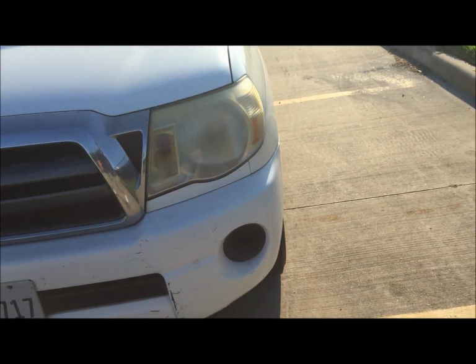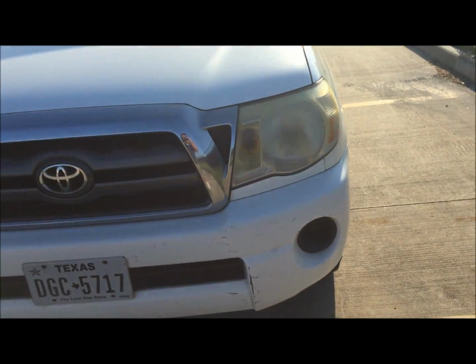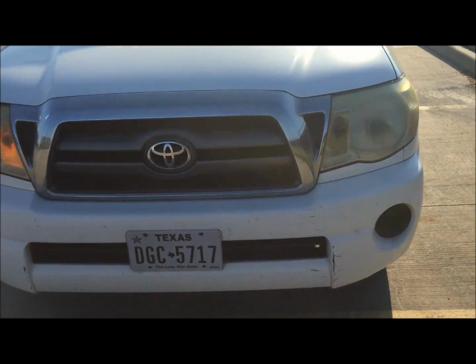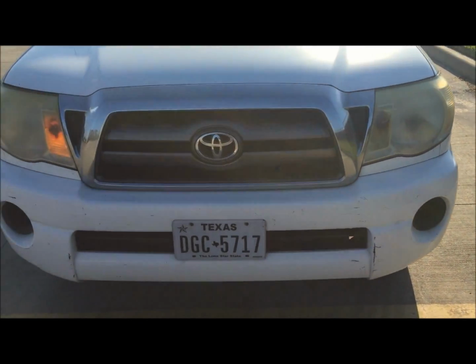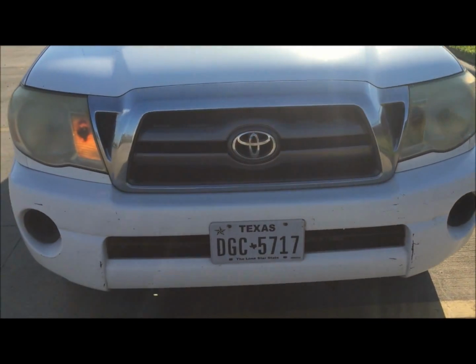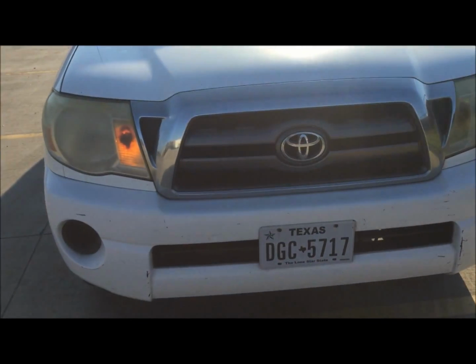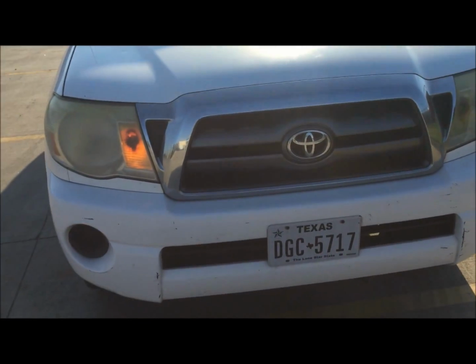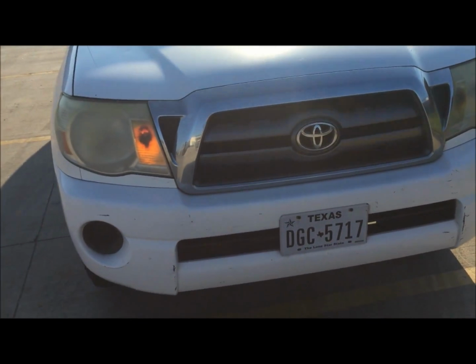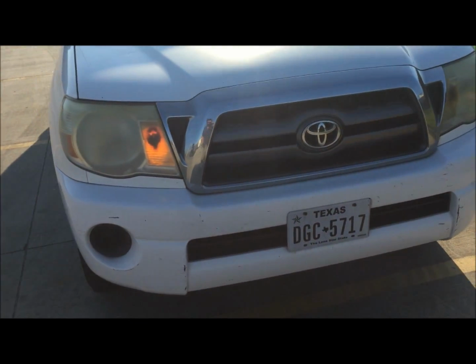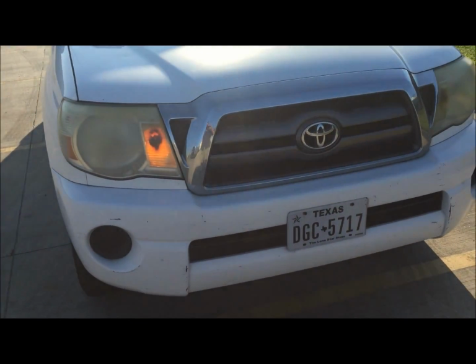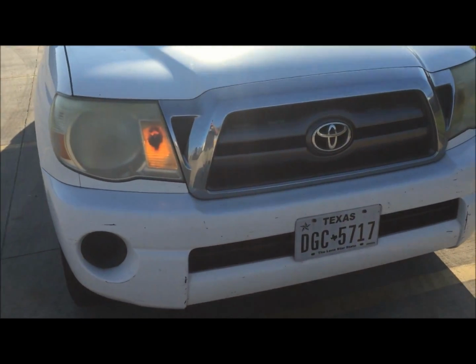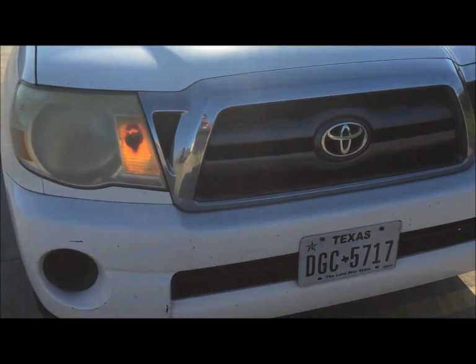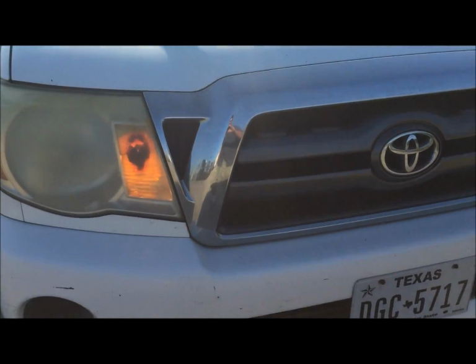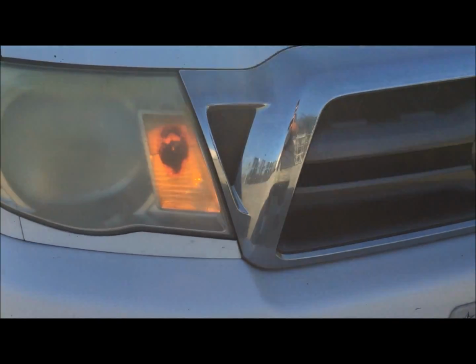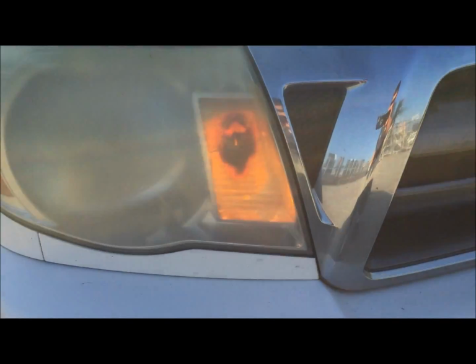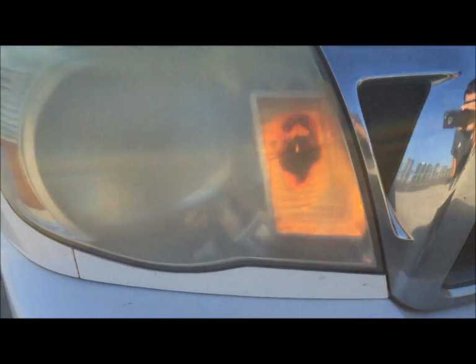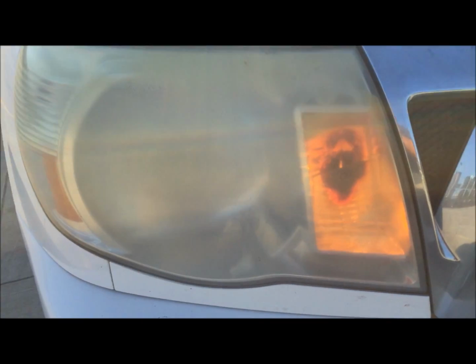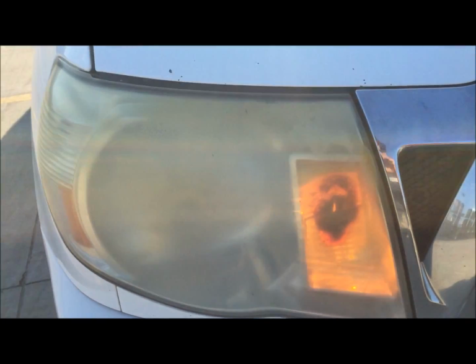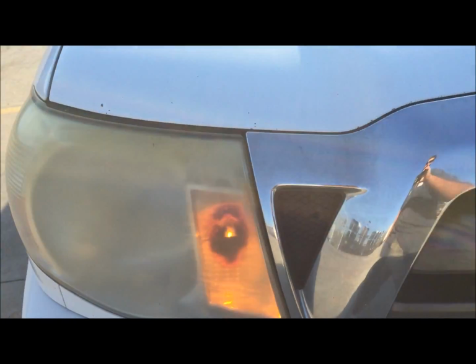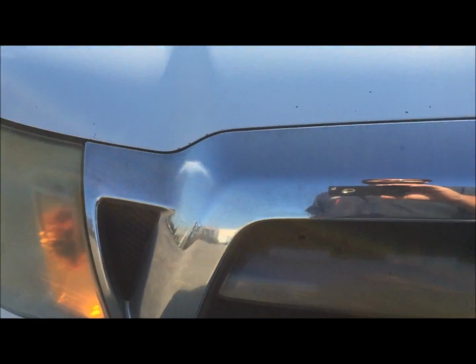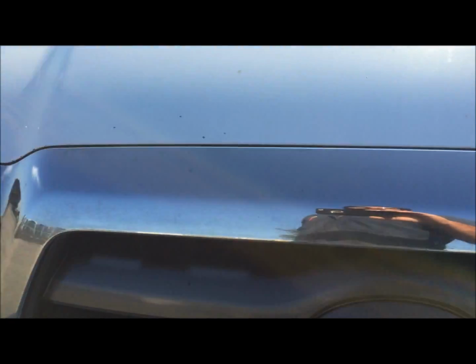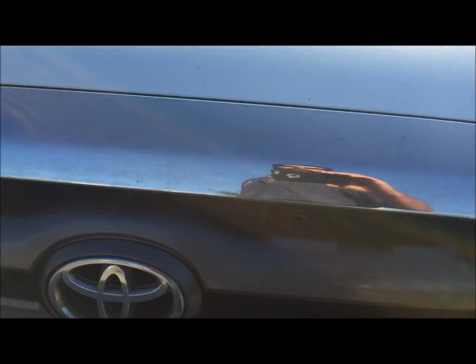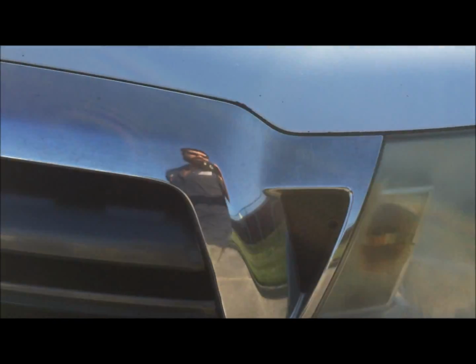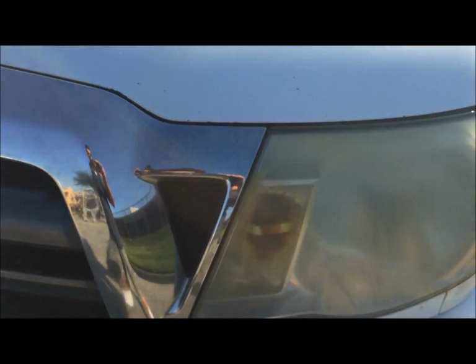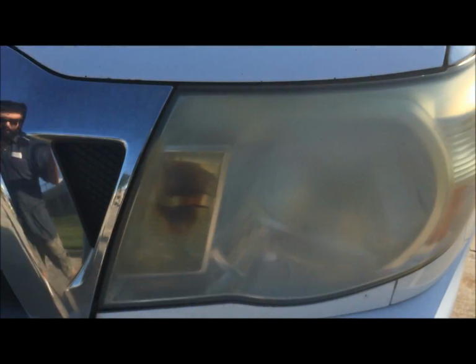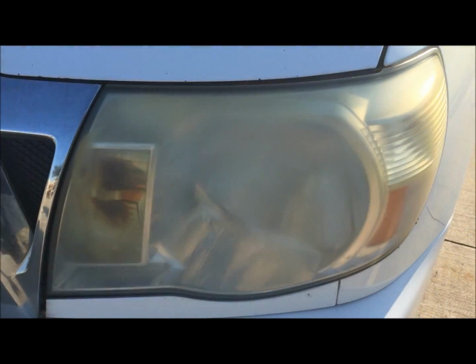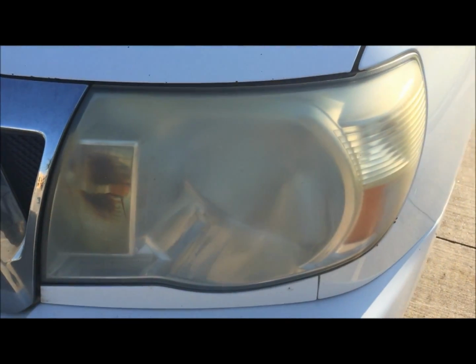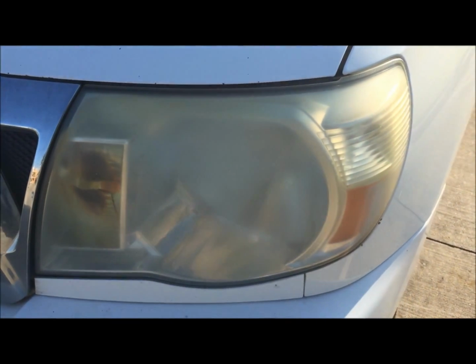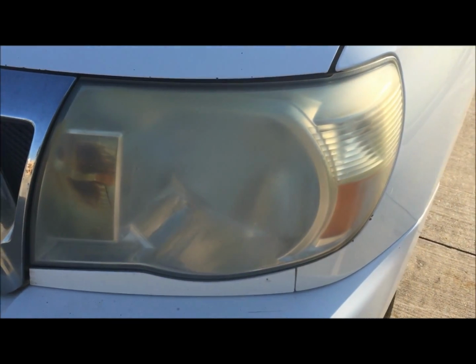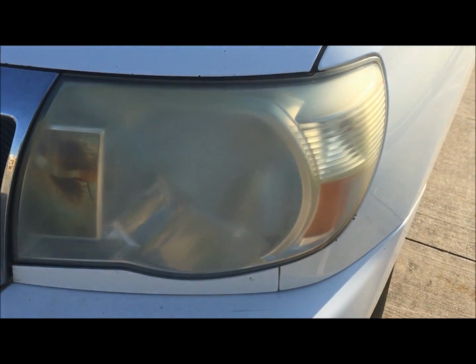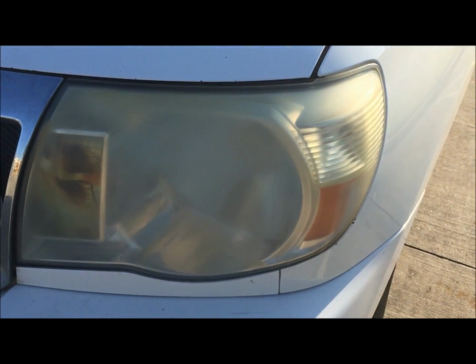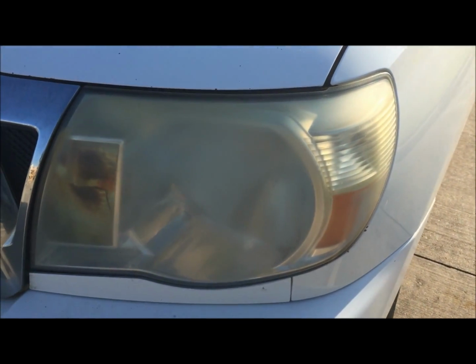This is a 2010 Tacoma. The headlights are burned up, and that's at 211,000 miles.